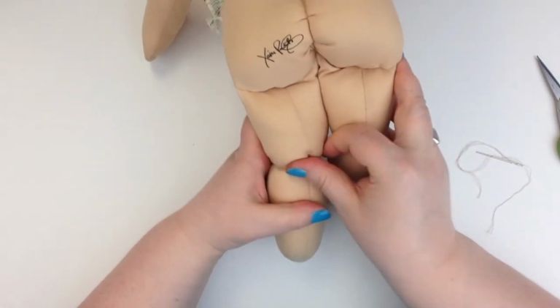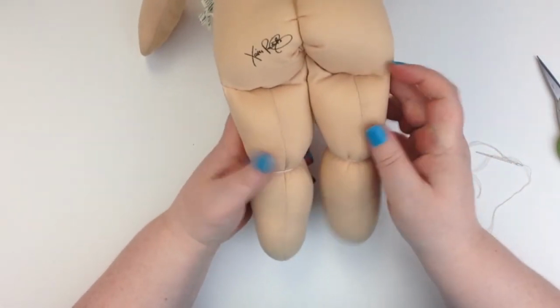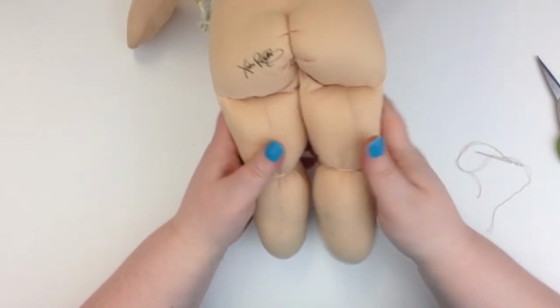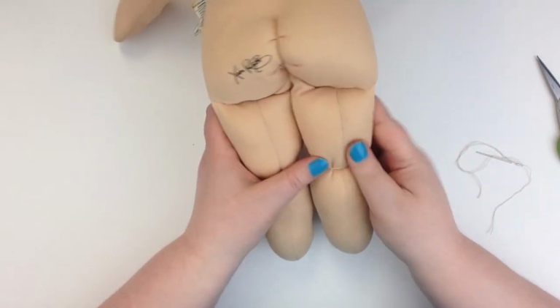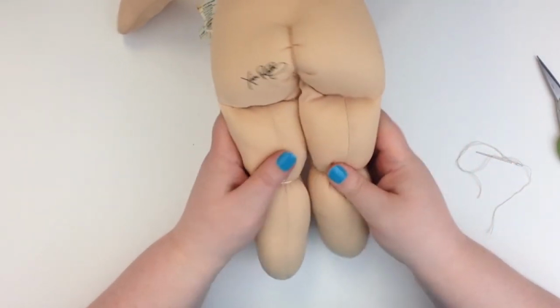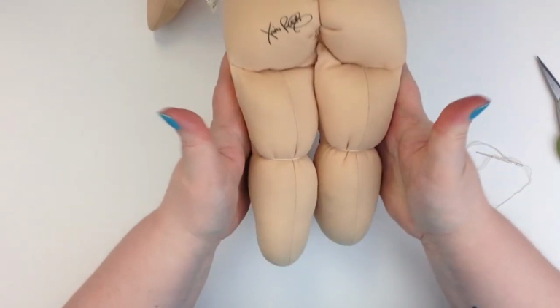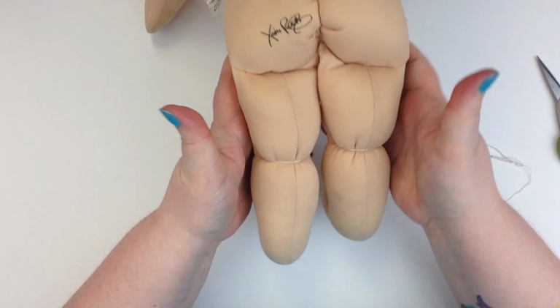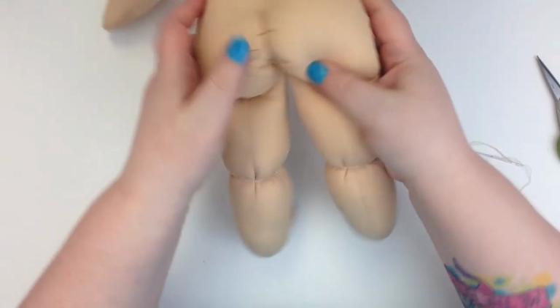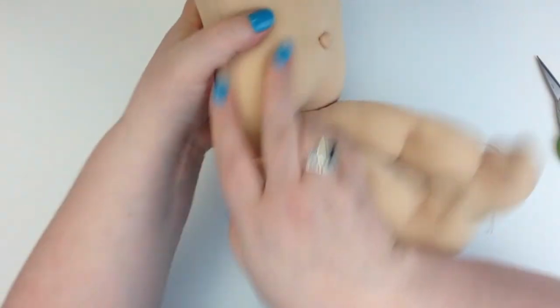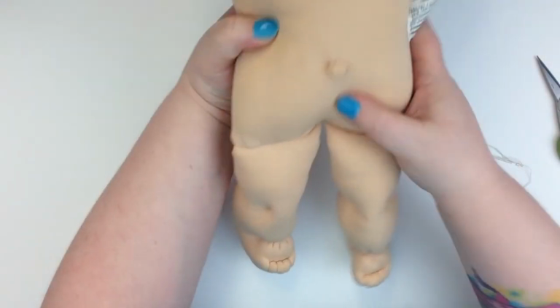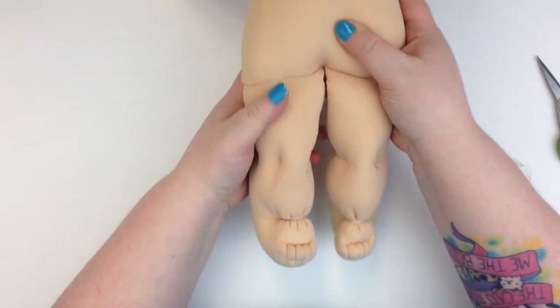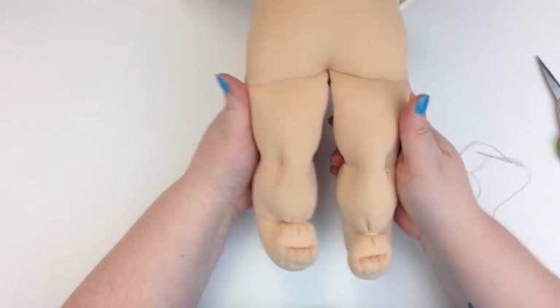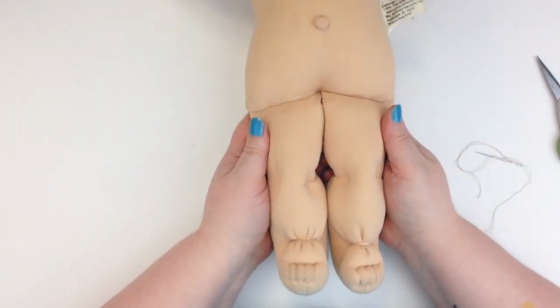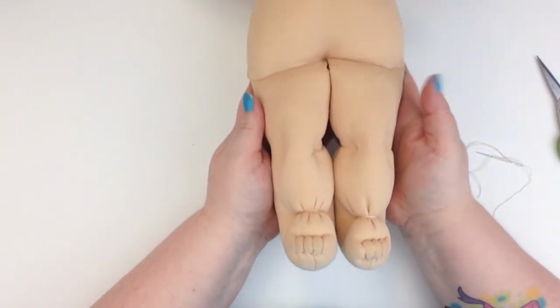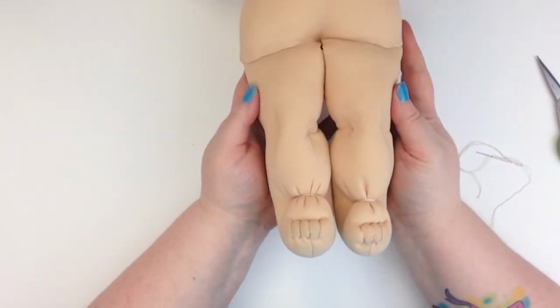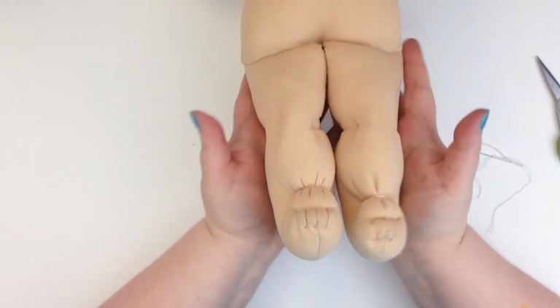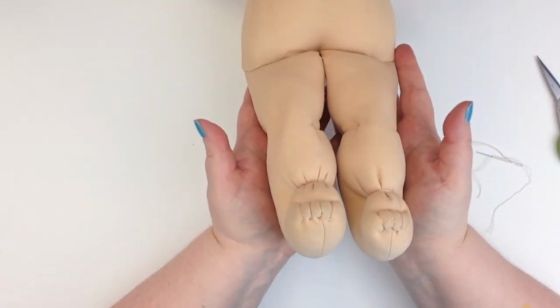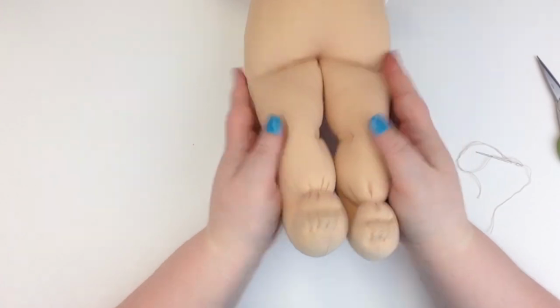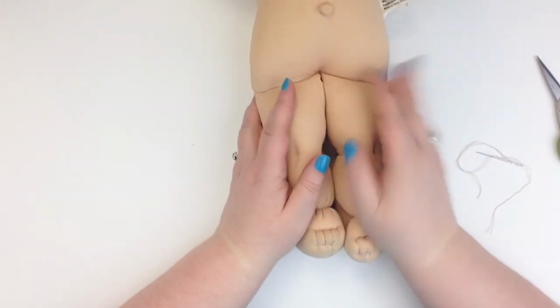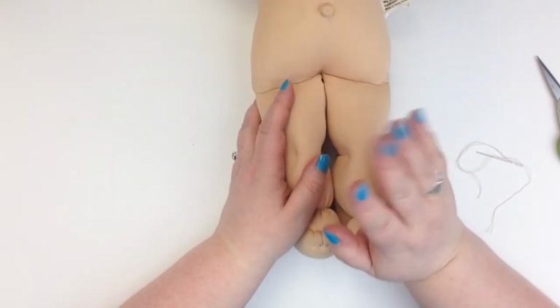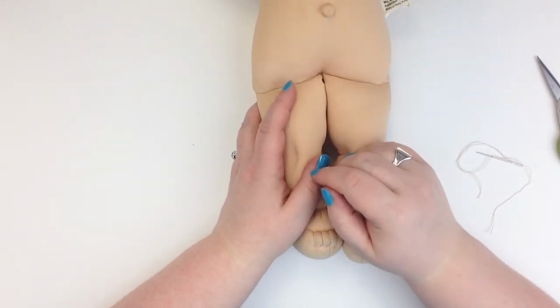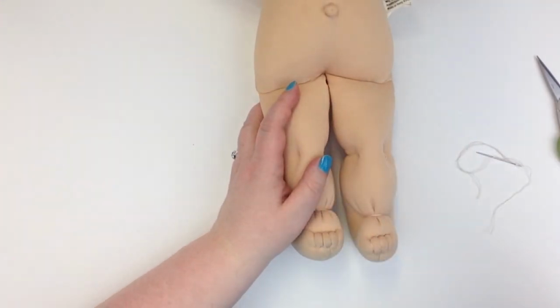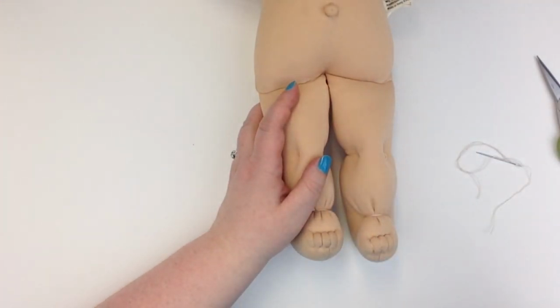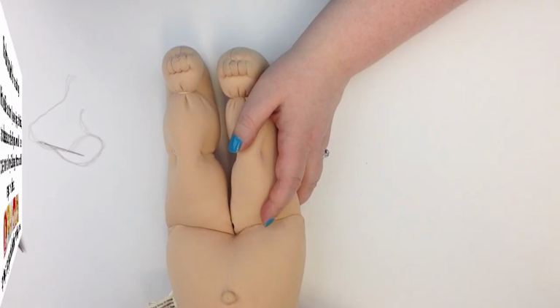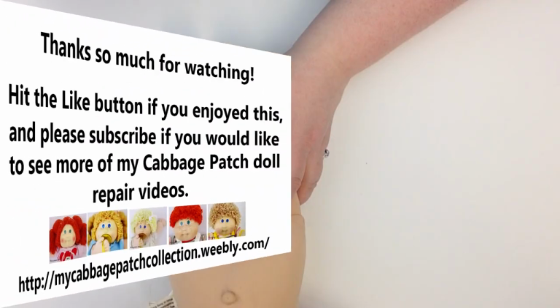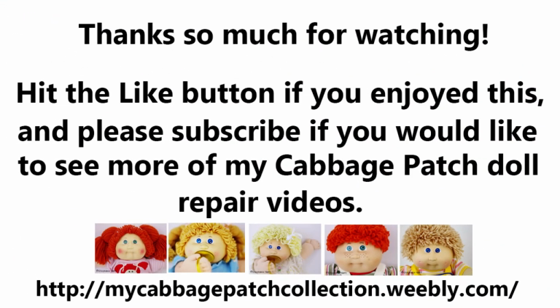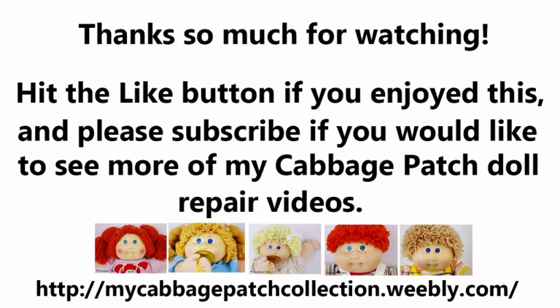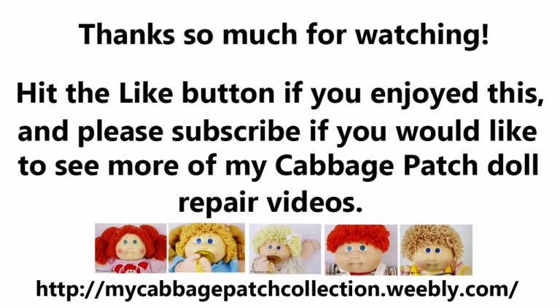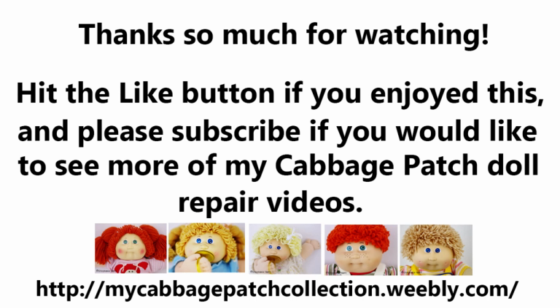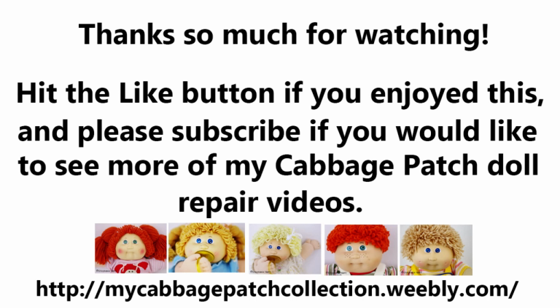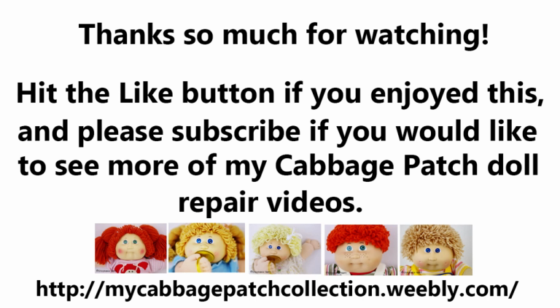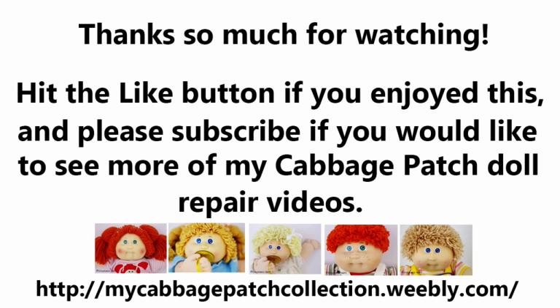There are the holes close to the fabric with matching back of knees. I hope you enjoyed this video and it helps you in your Cabbage Patch repair adventures. If you have any questions, please drop me a comment — thanks so much for watching.